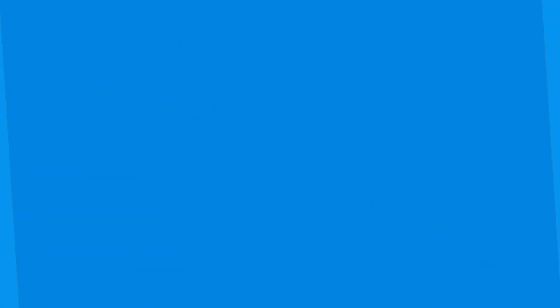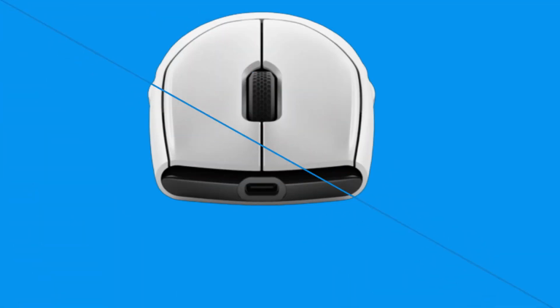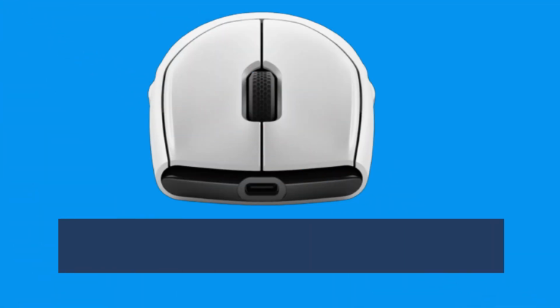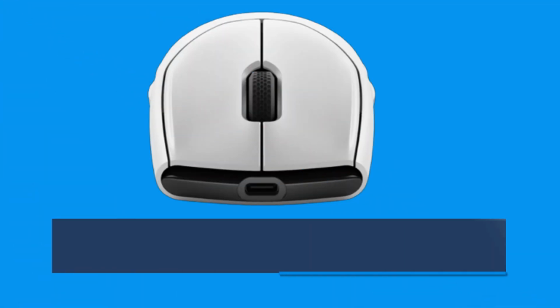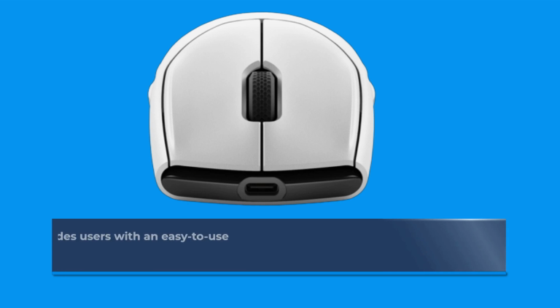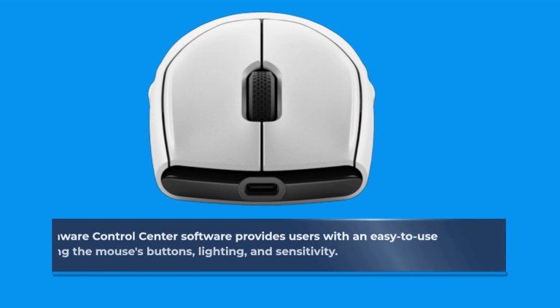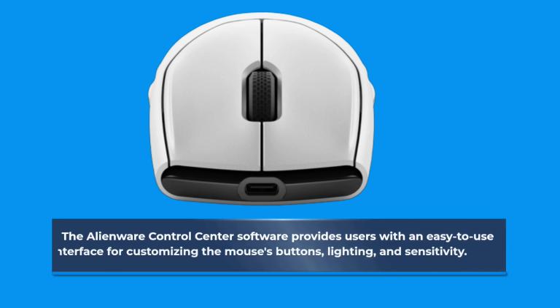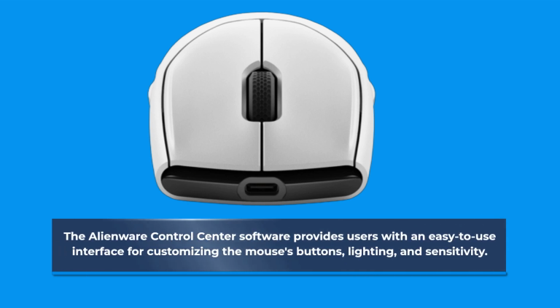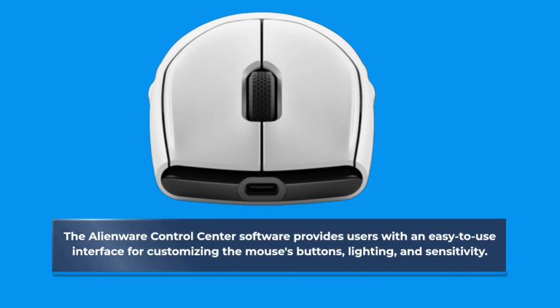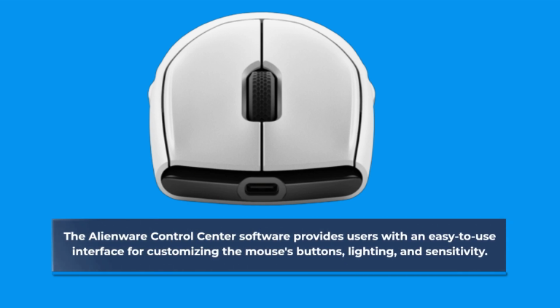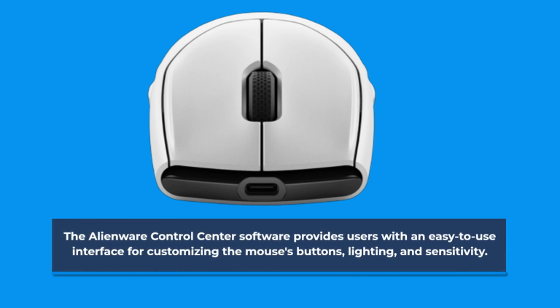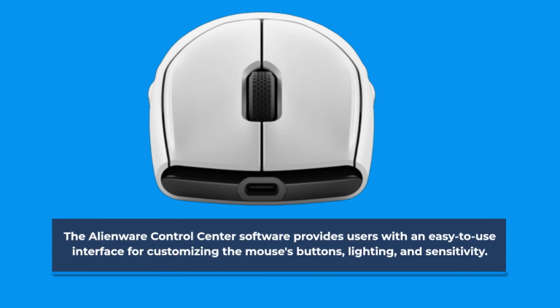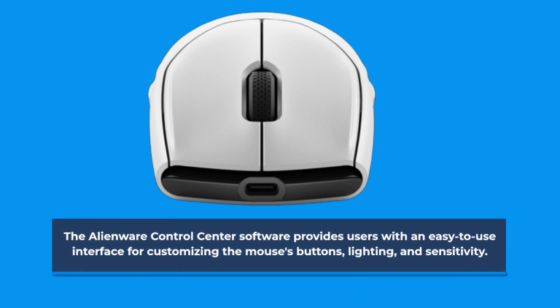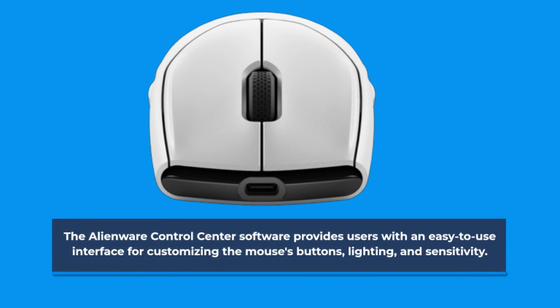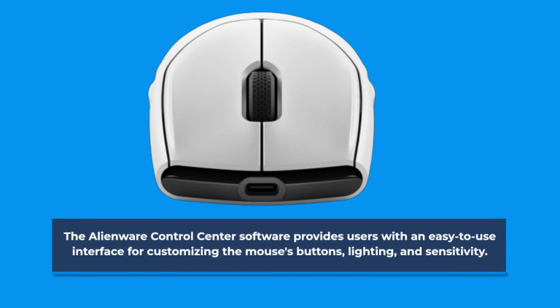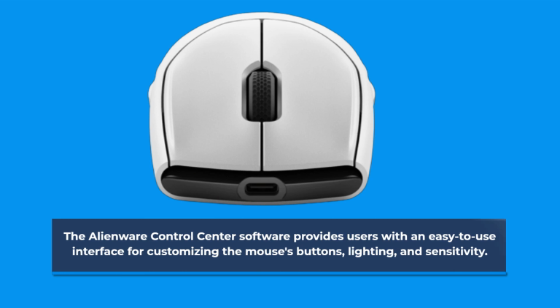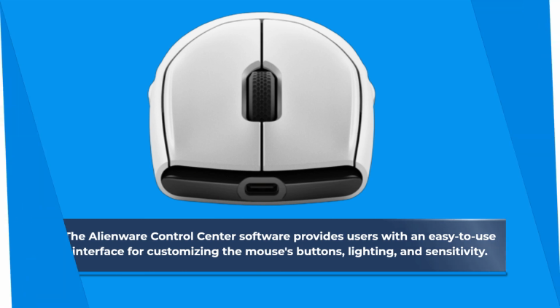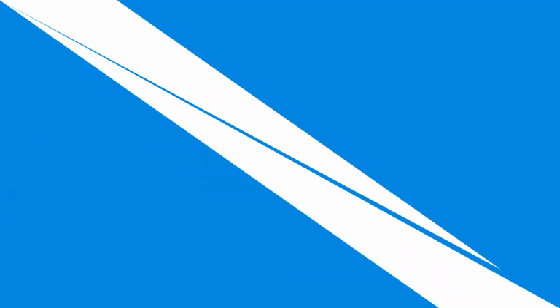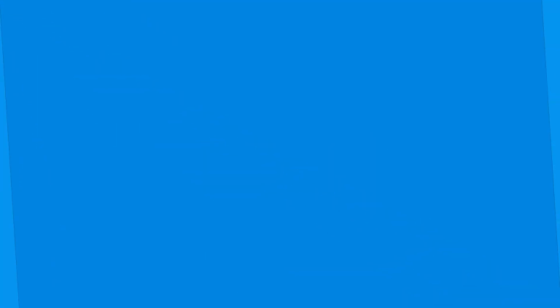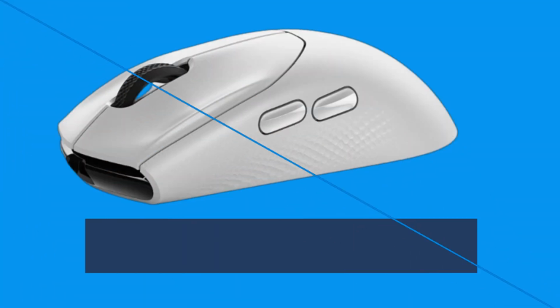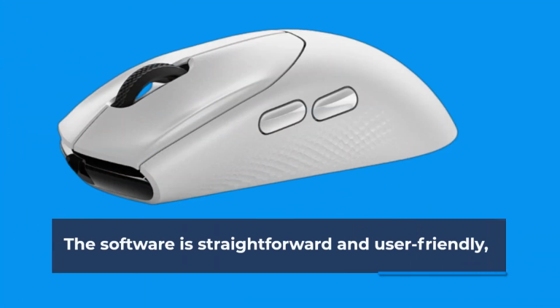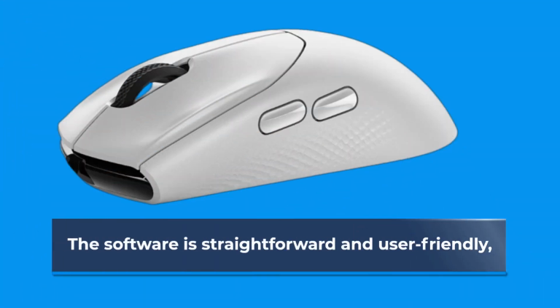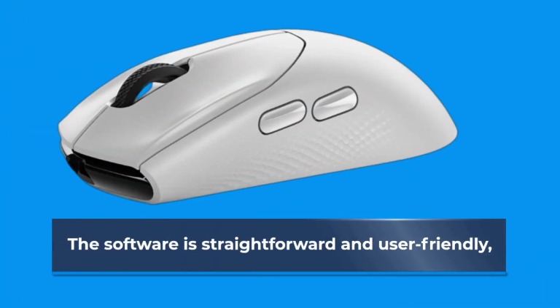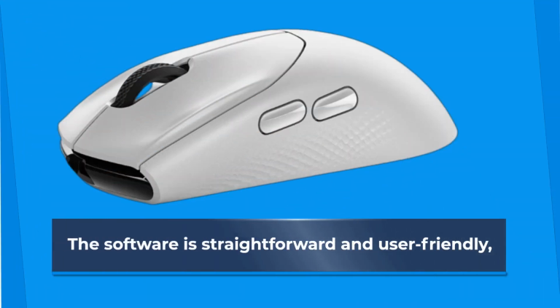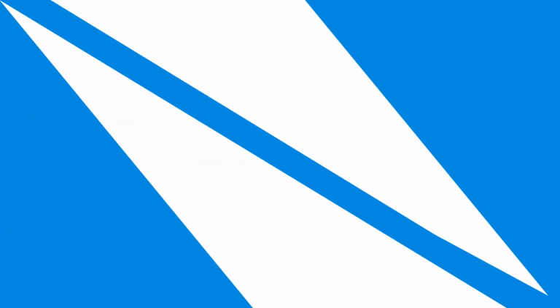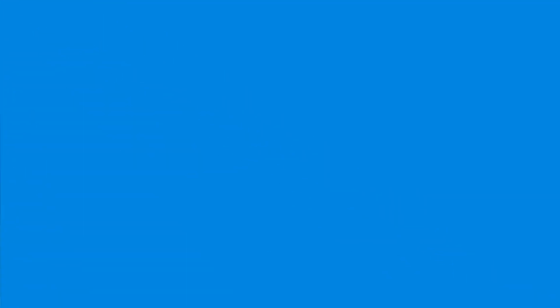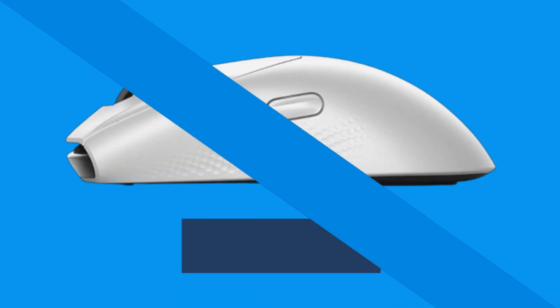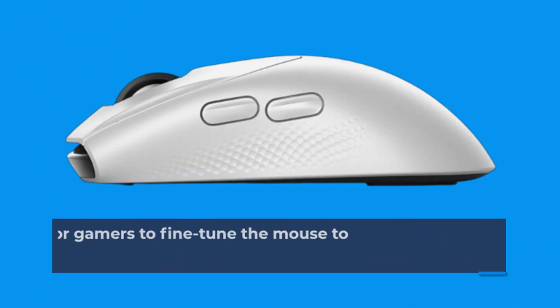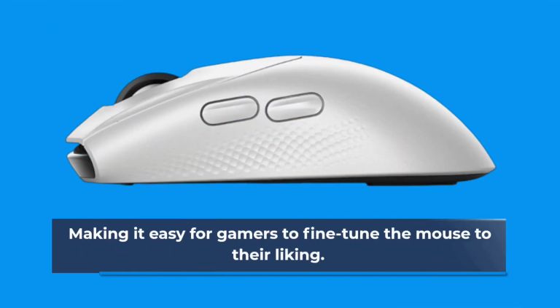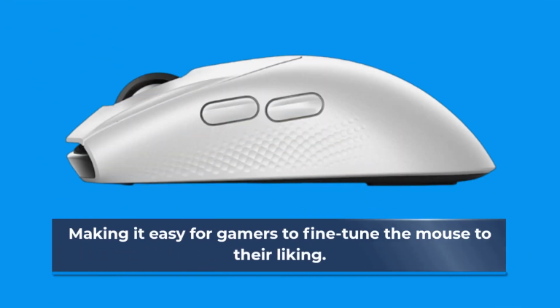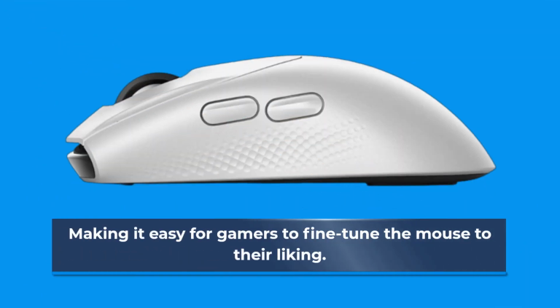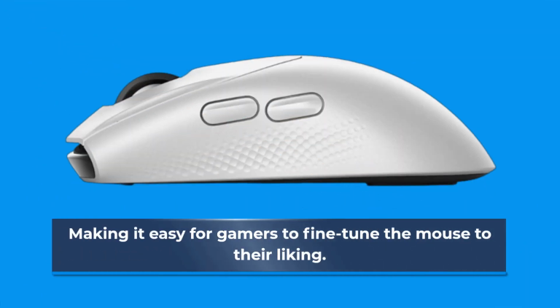The Alienware Control Center software provides users with an easy-to-use interface for customizing the mouse's buttons, lighting, and sensitivity. The software is straightforward and user-friendly, making it easy for gamers to fine-tune the mouse to their liking.